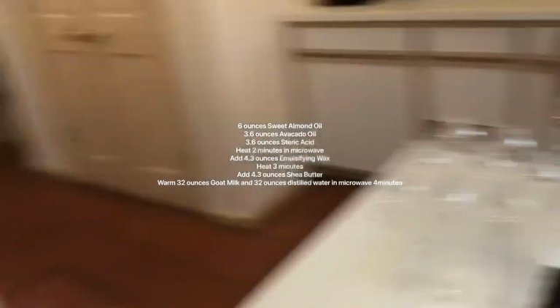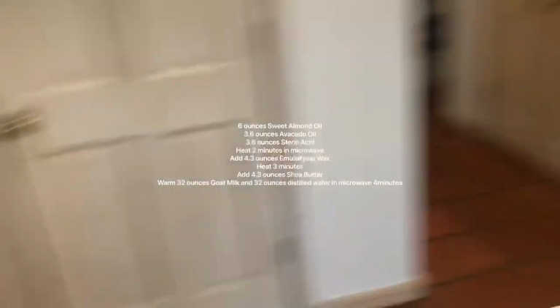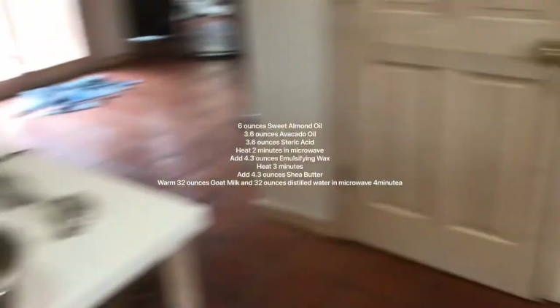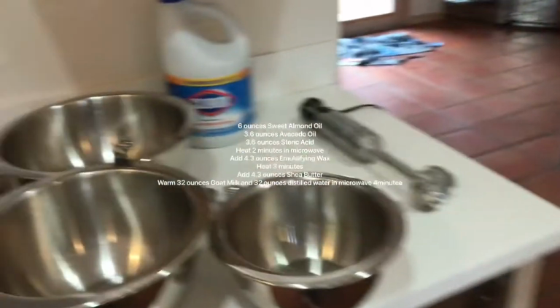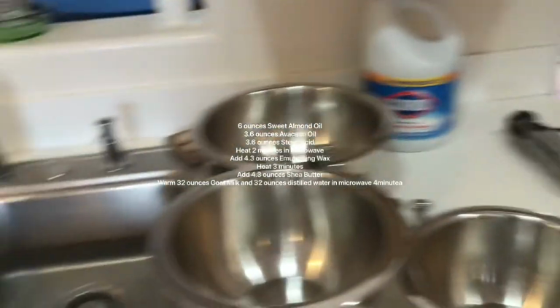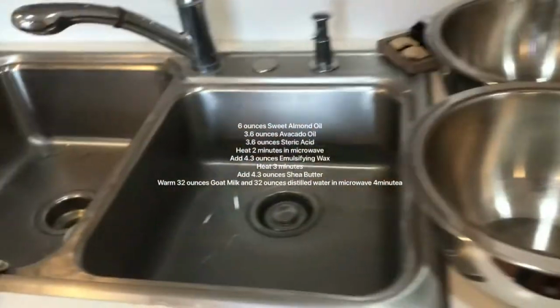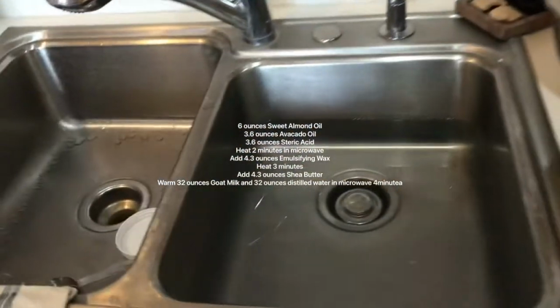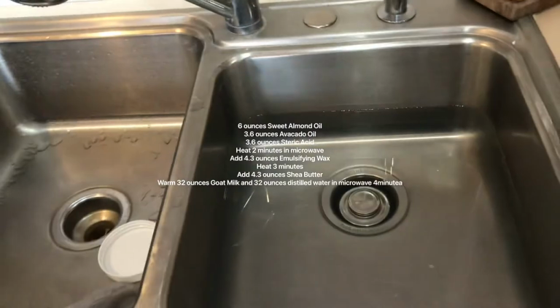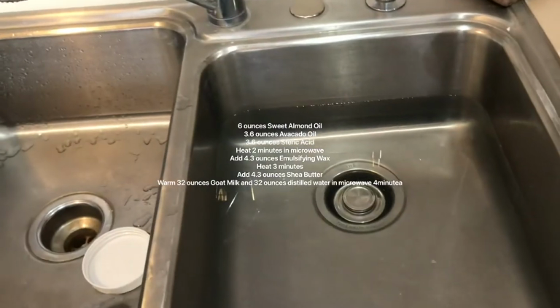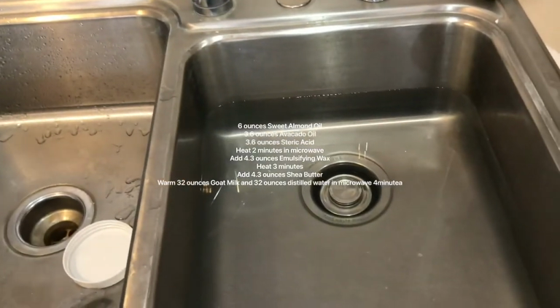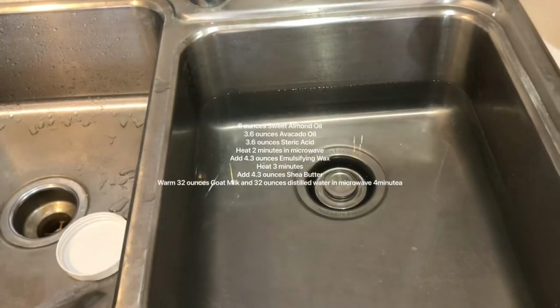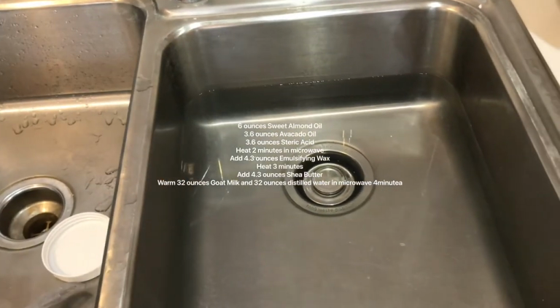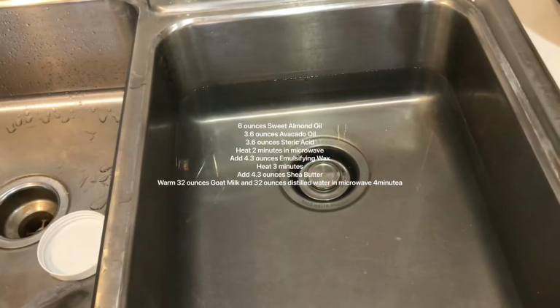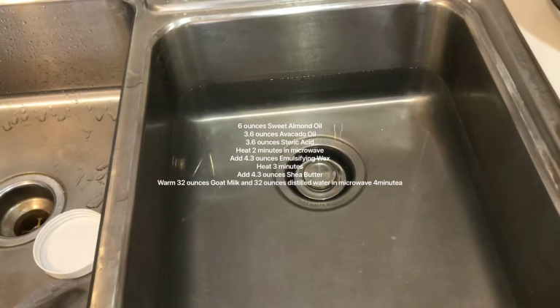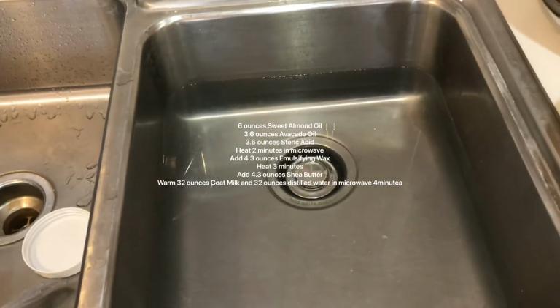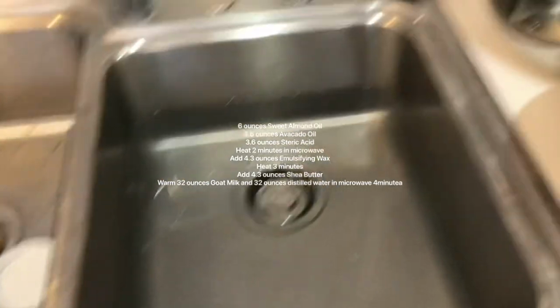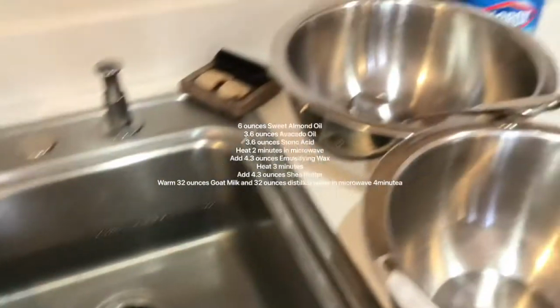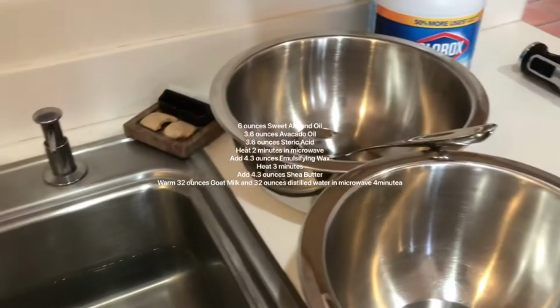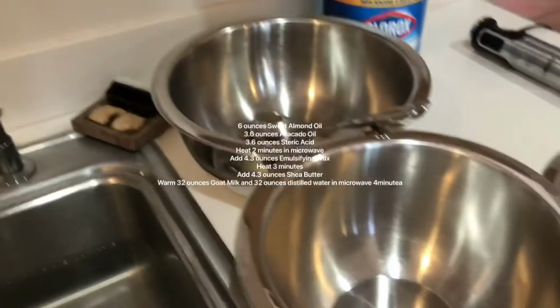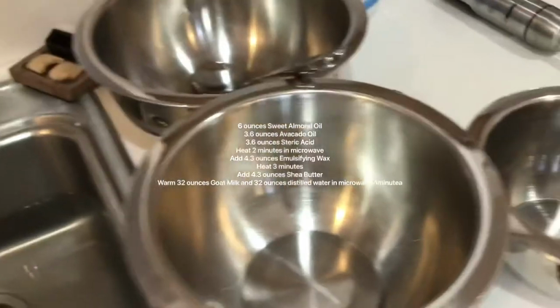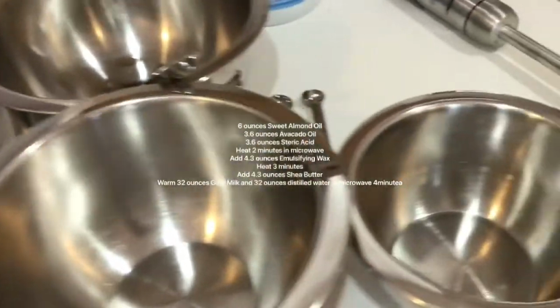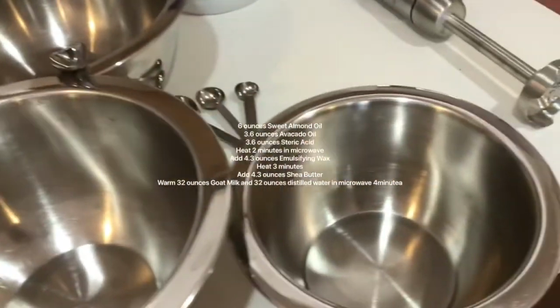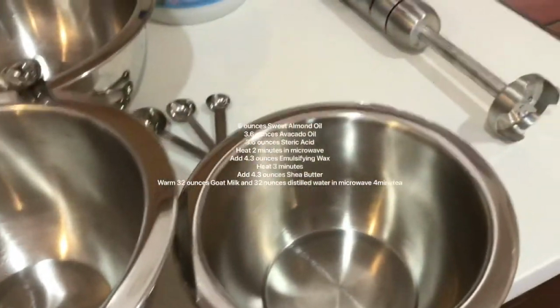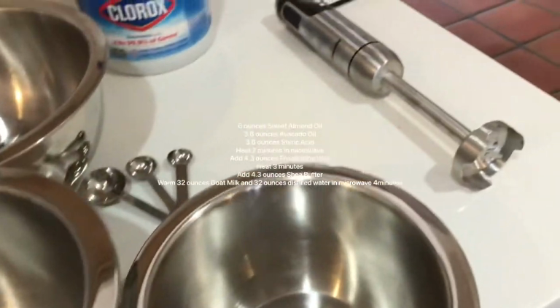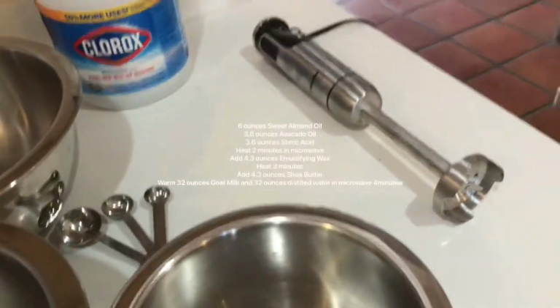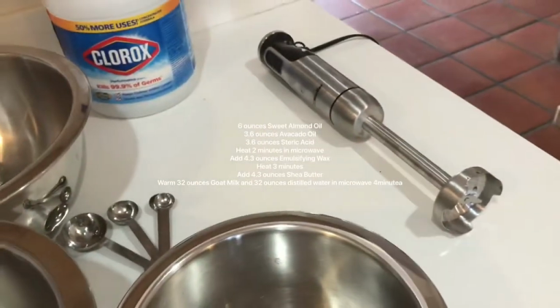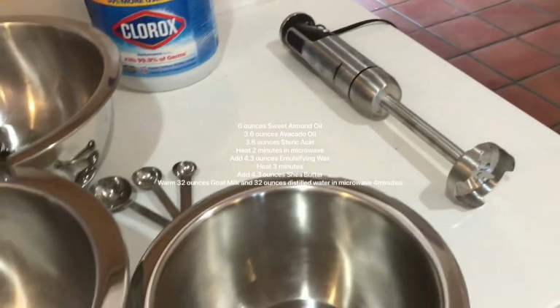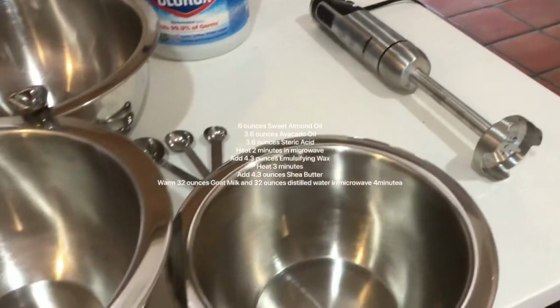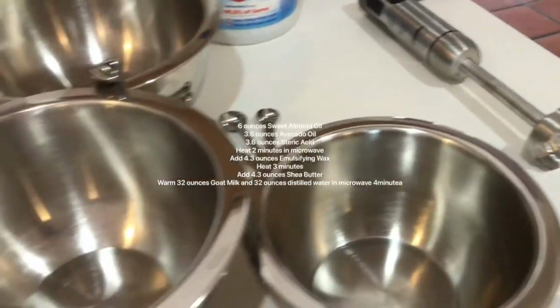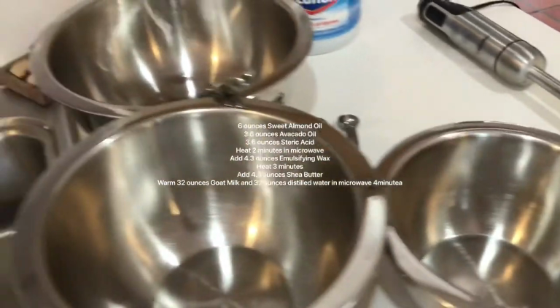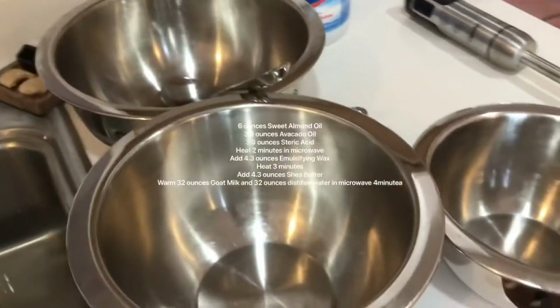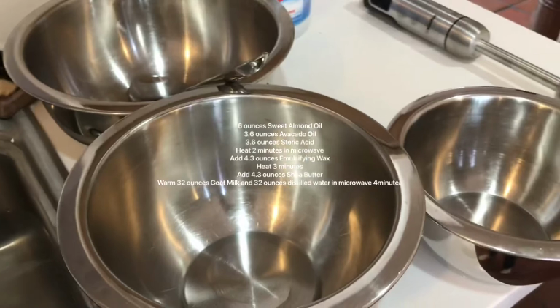First thing you want to do is sanitize everything. I put about a tablespoon or so of bleach and some water, and then all my gadgets — I'm going to use my measuring cups and spoons and my stick blender — and I just dip them in it and rinse them off.